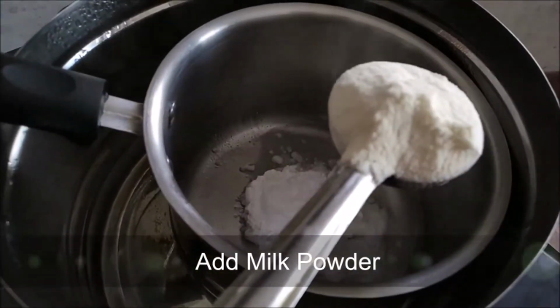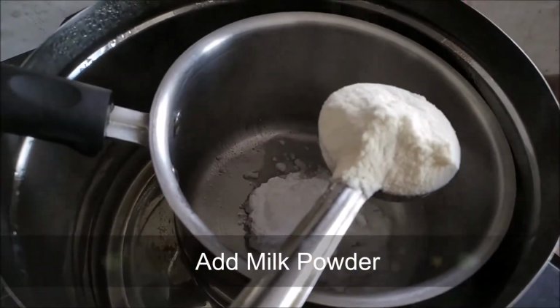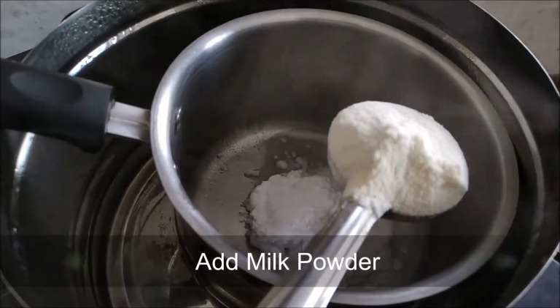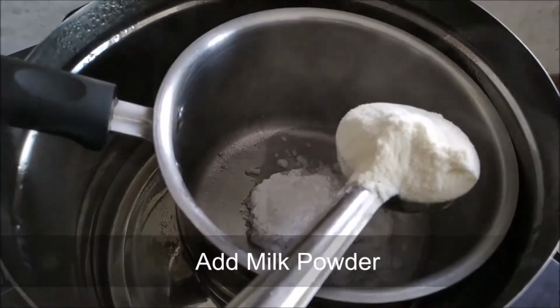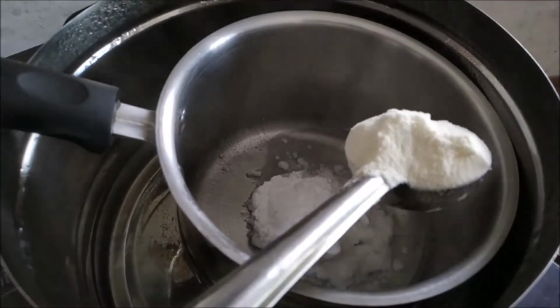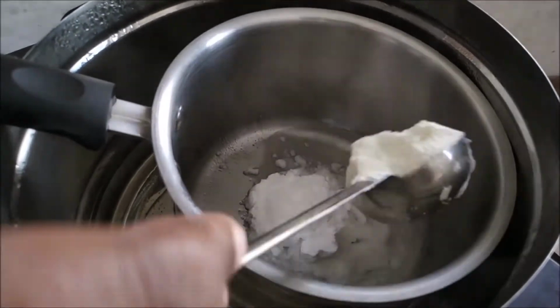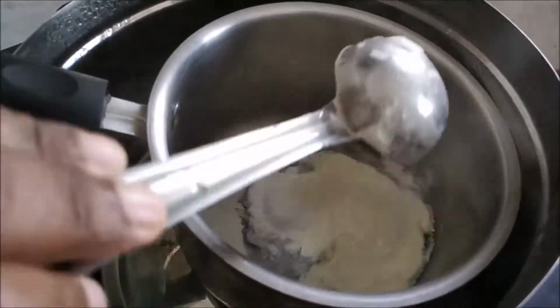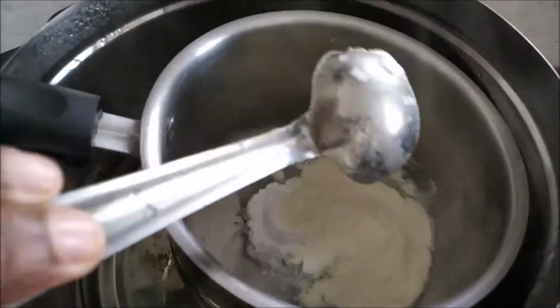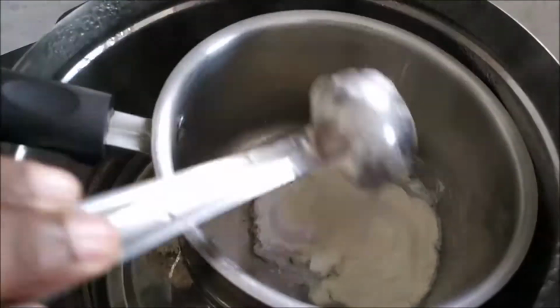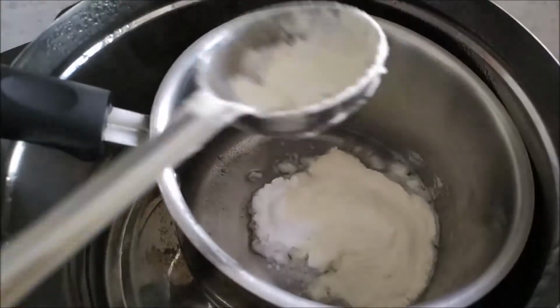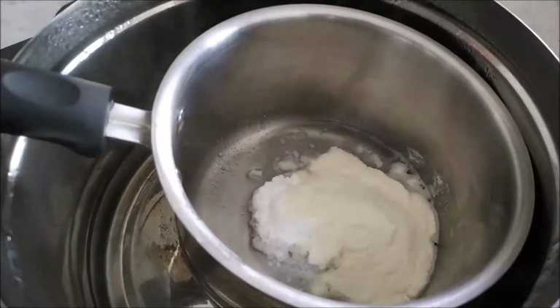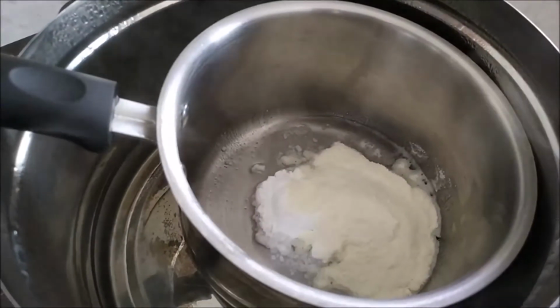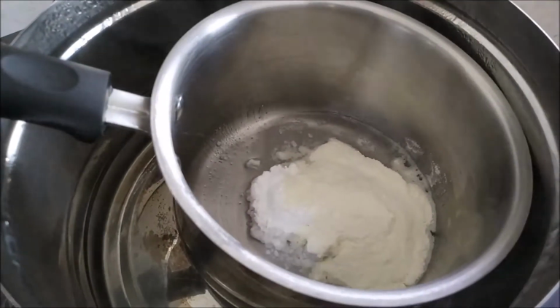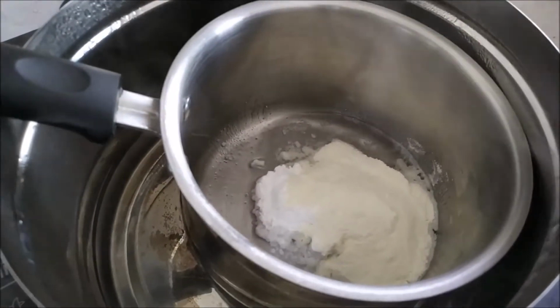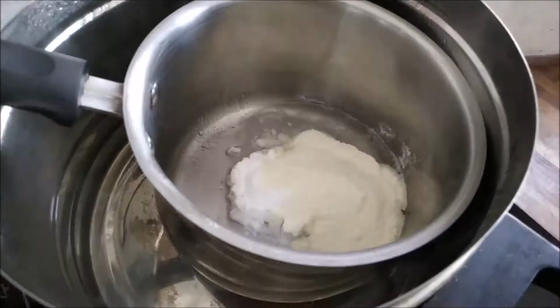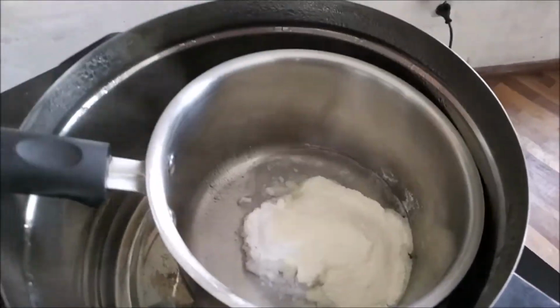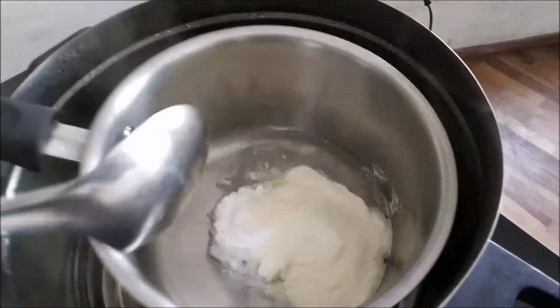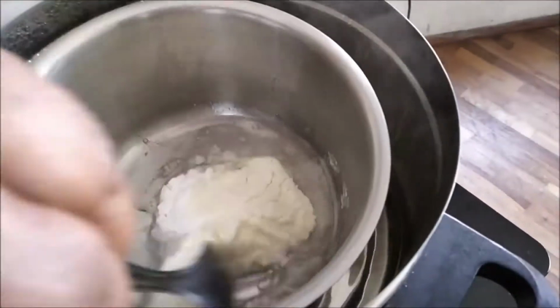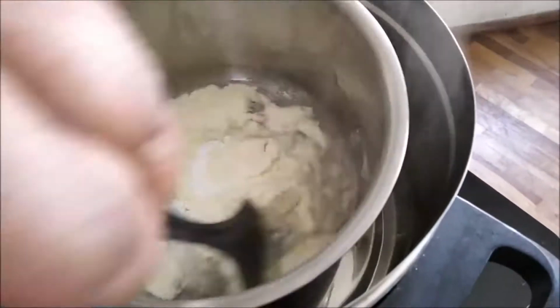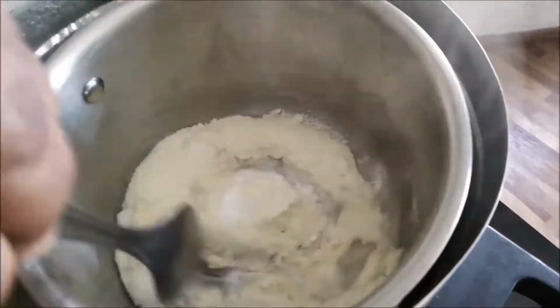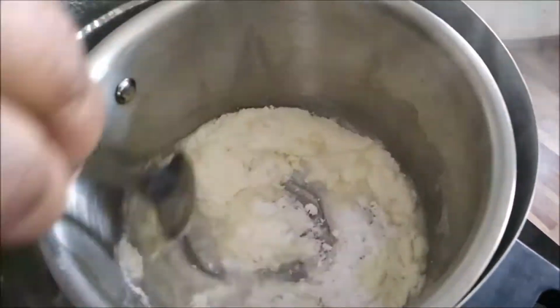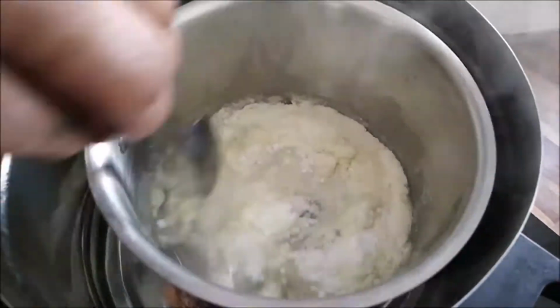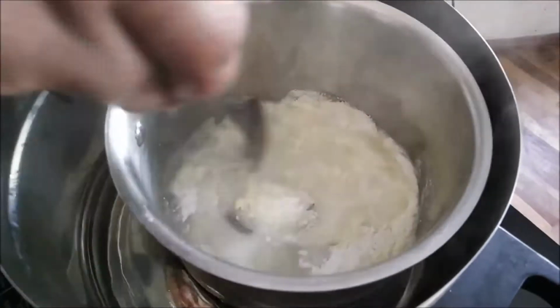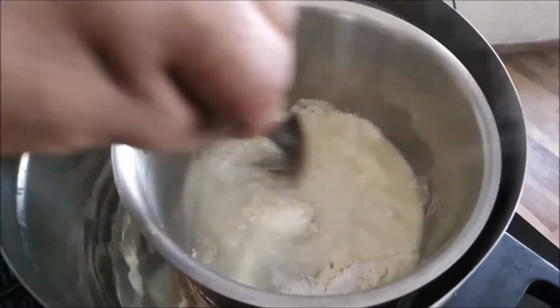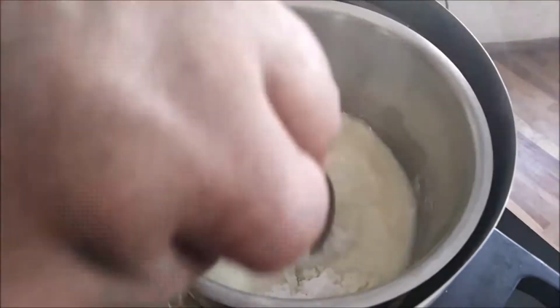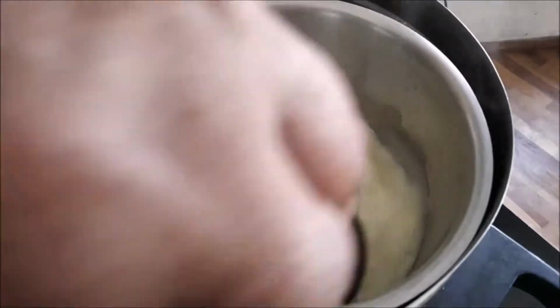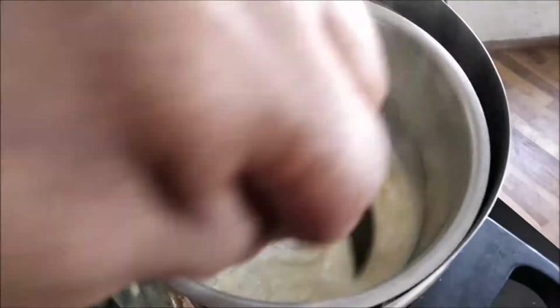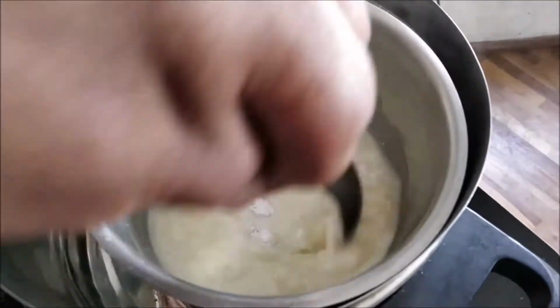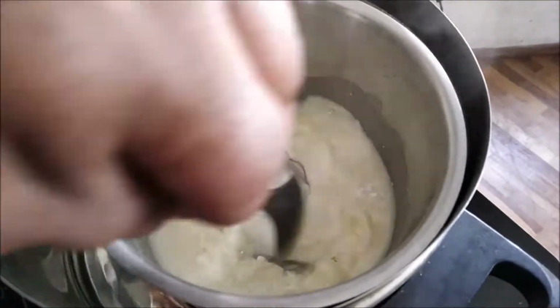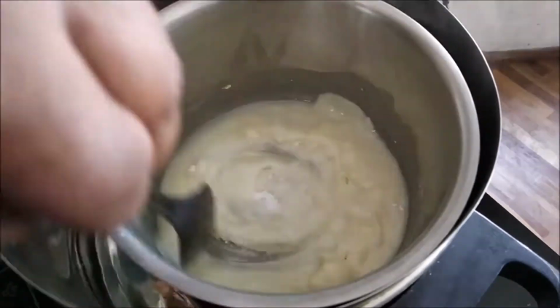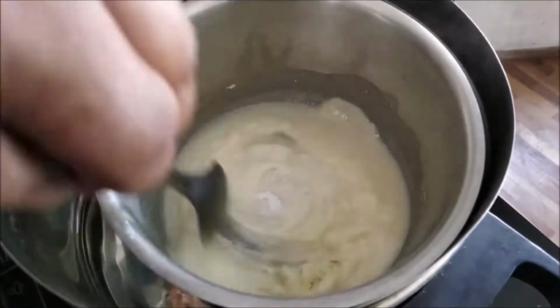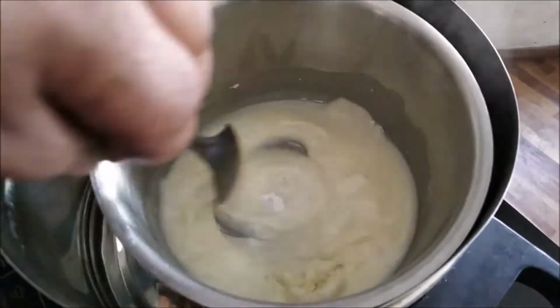We are going to mix them in a bit of salt. Add 1 to 2 salt. We have mixed this rich color, then mix them all the same.